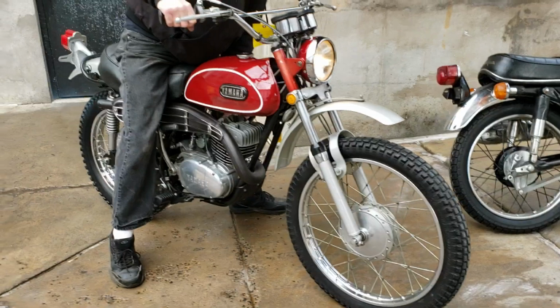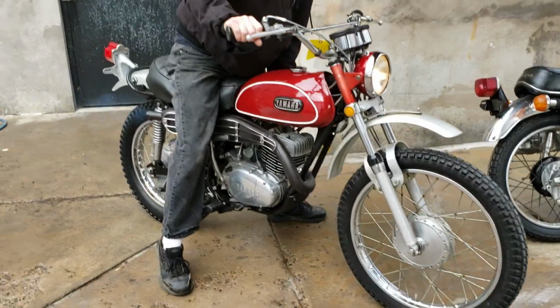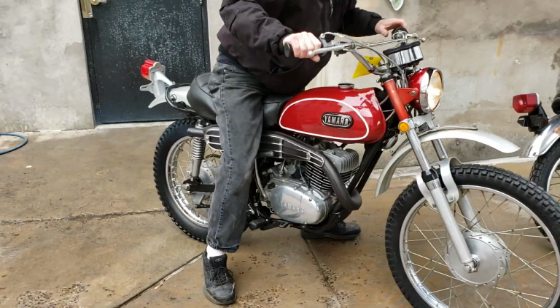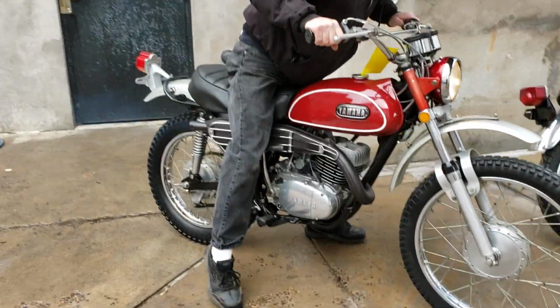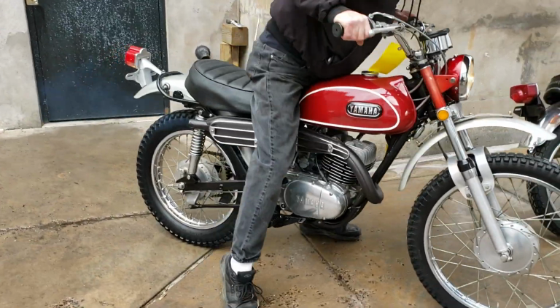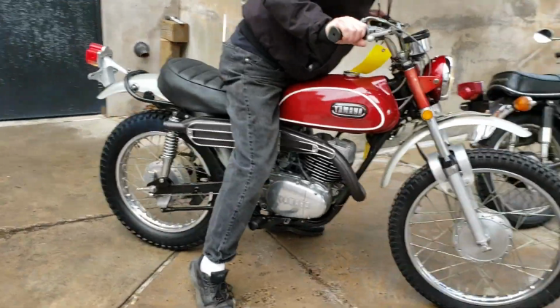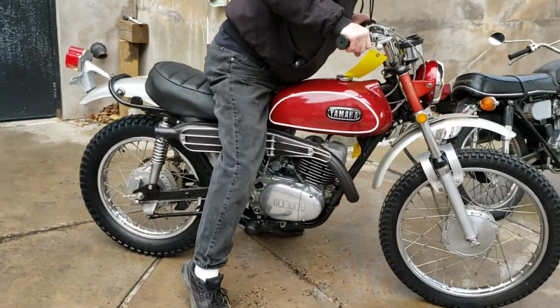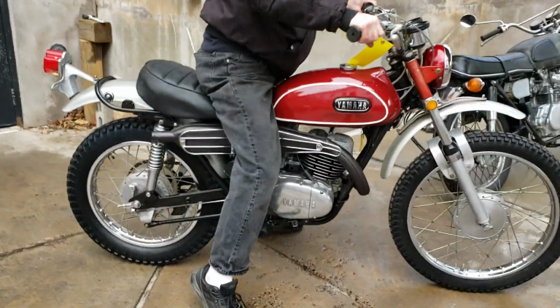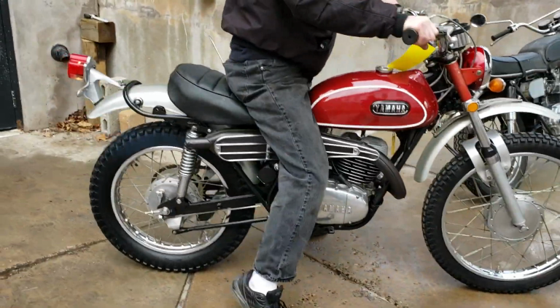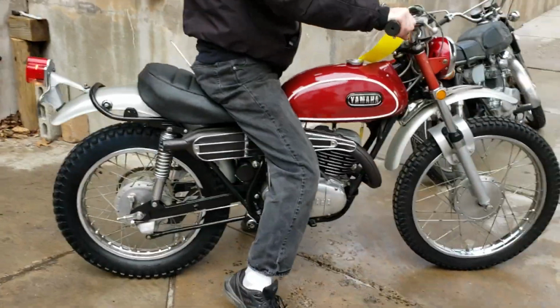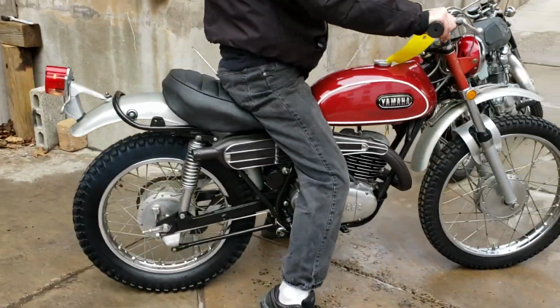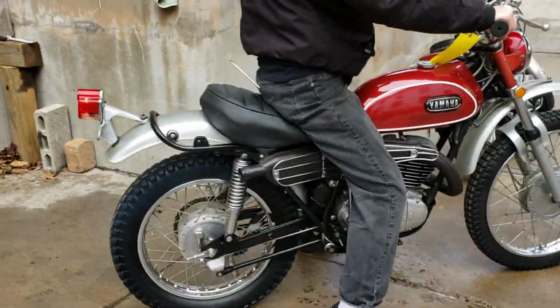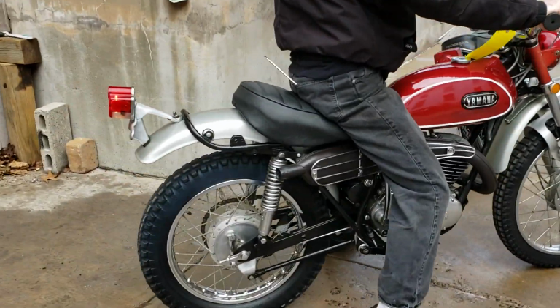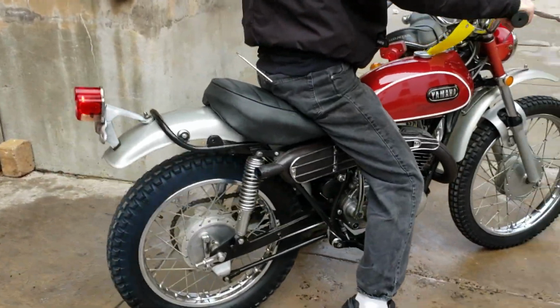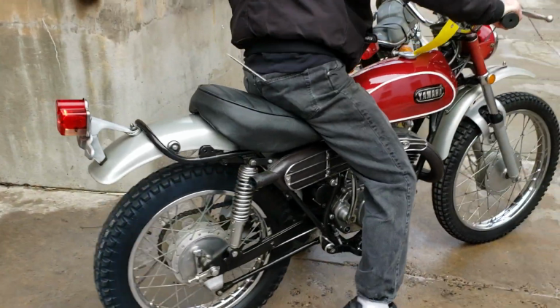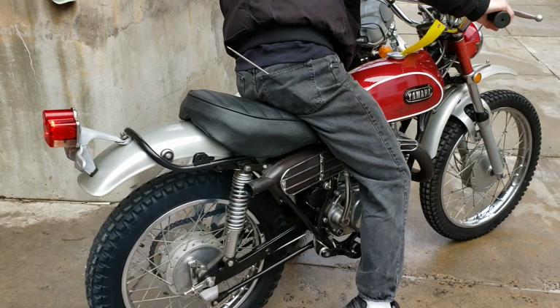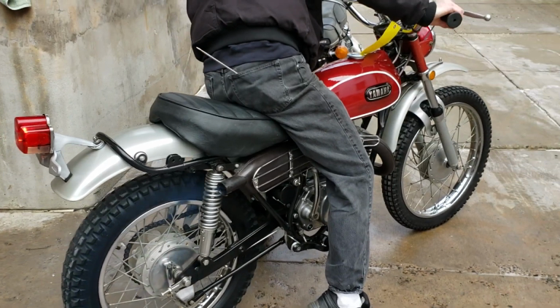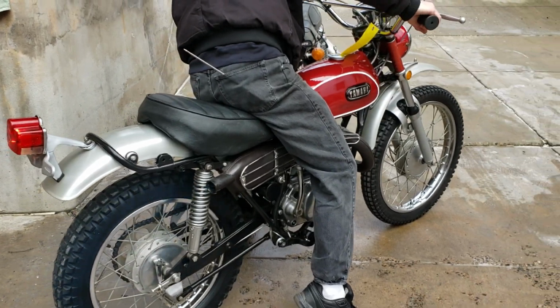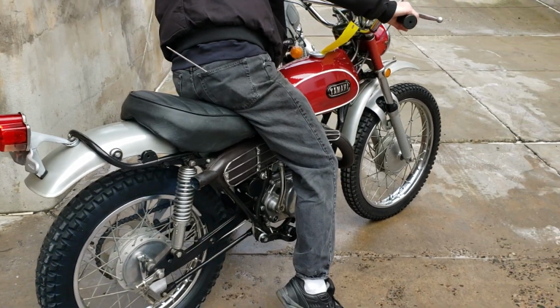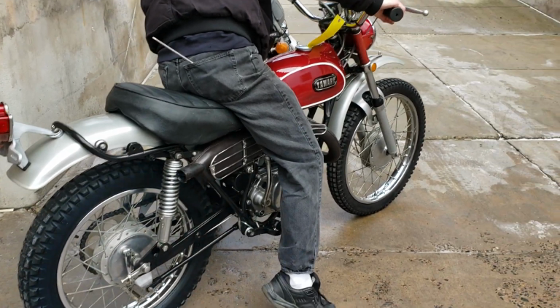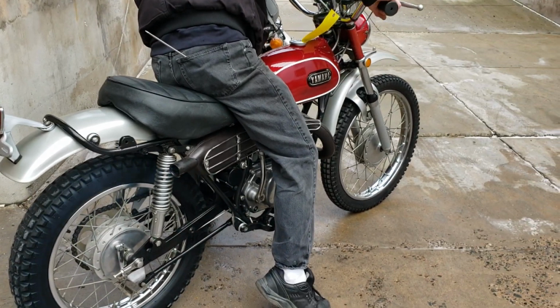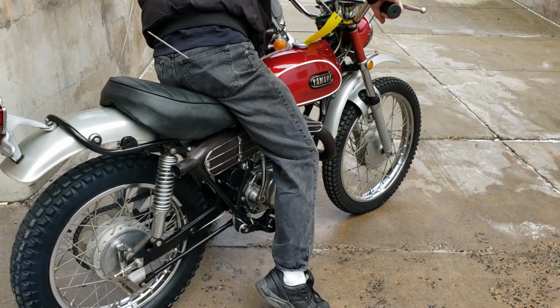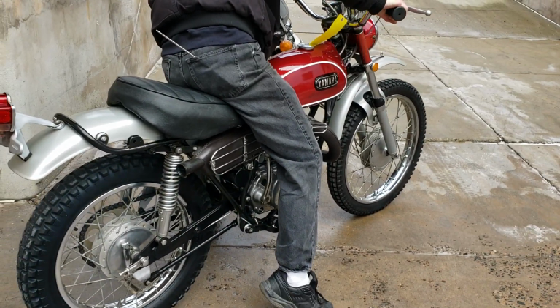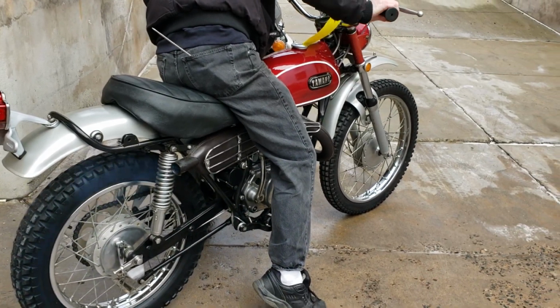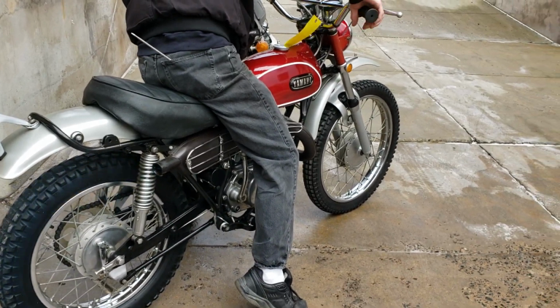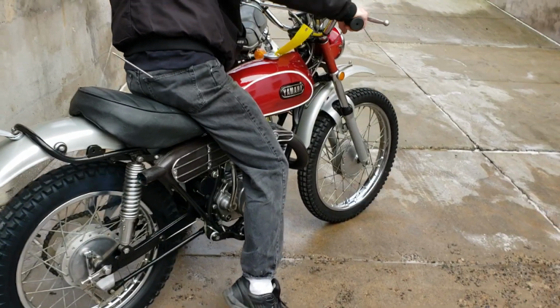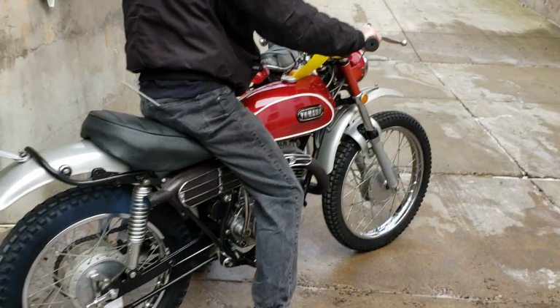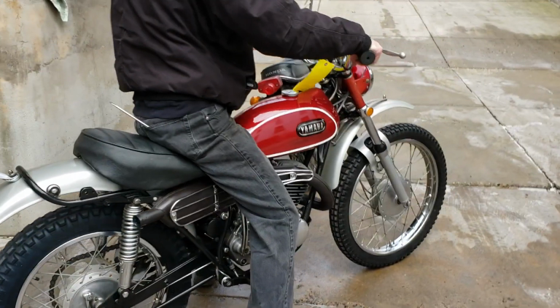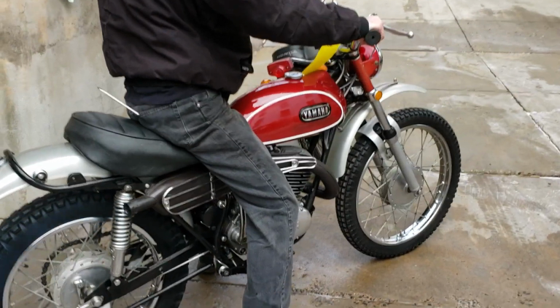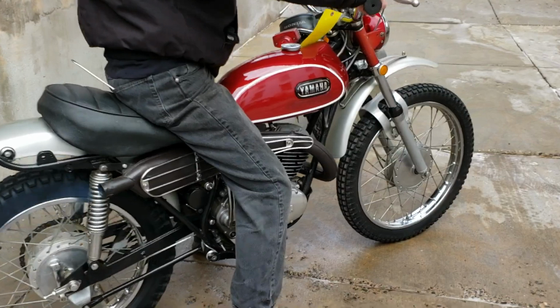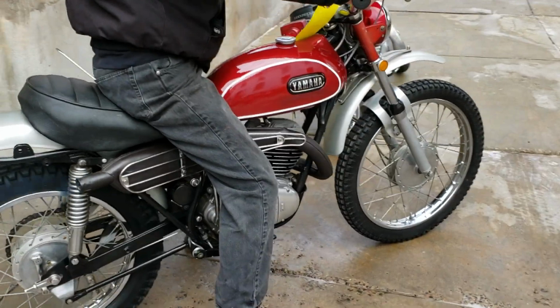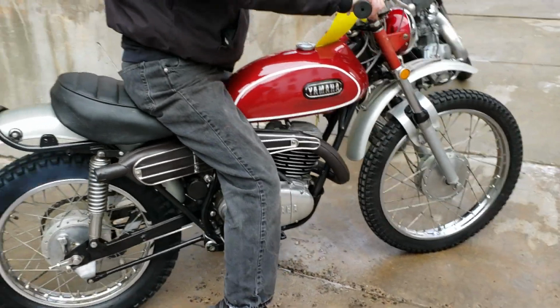Look at this — 1971 Yamaha 1850. What a beauty. Got a full frame-off for the rest of the restoration.